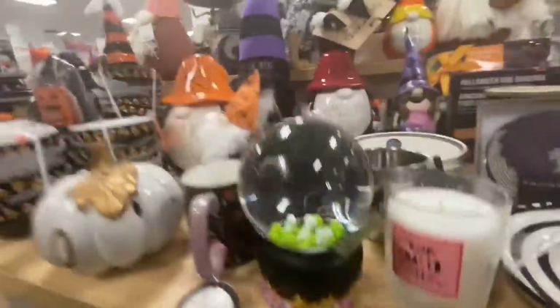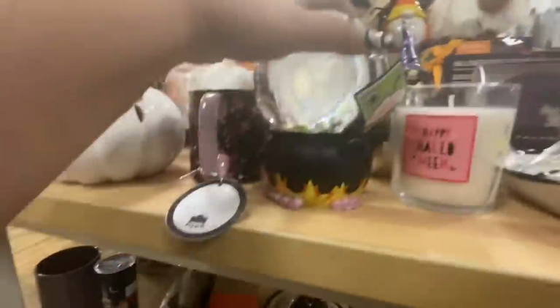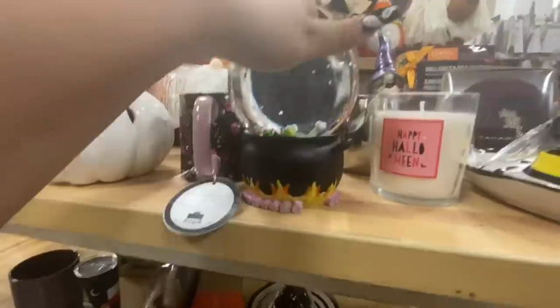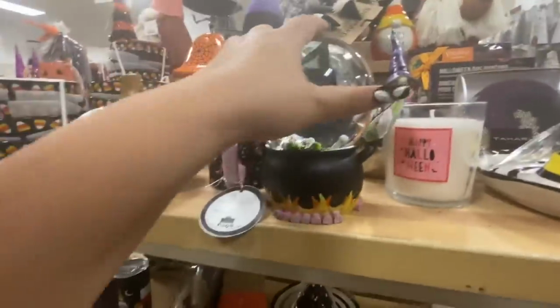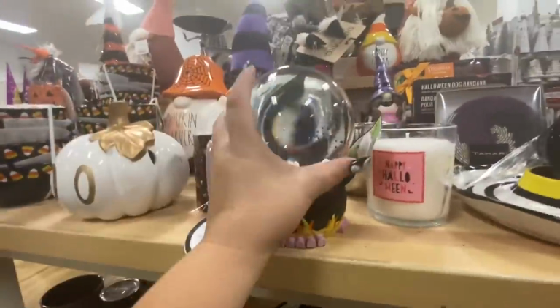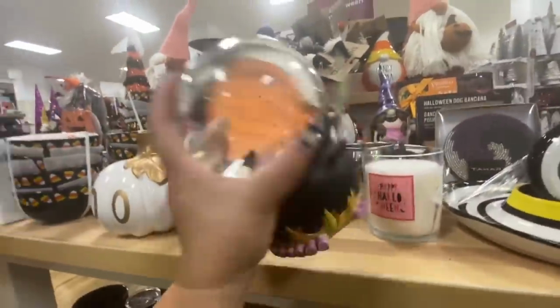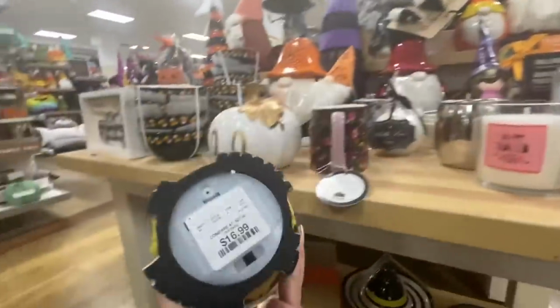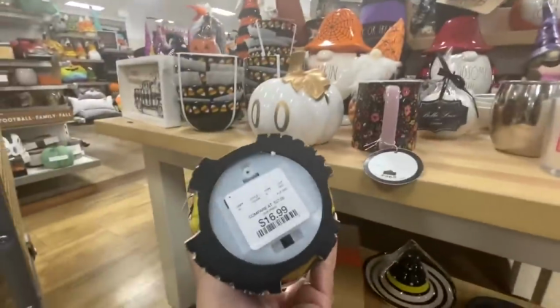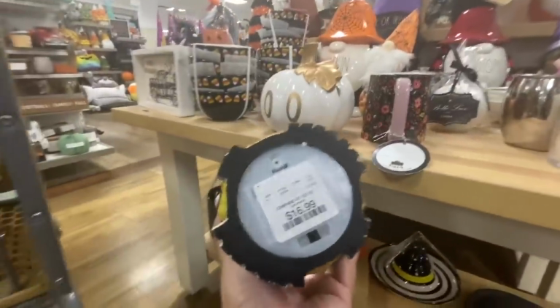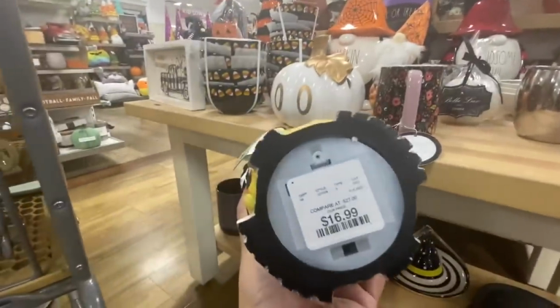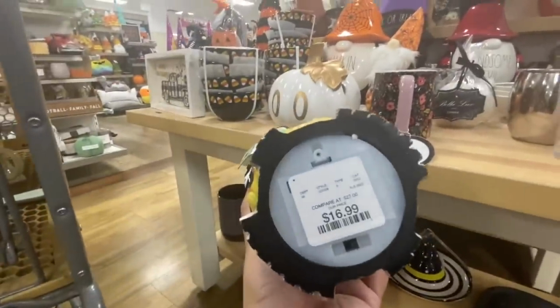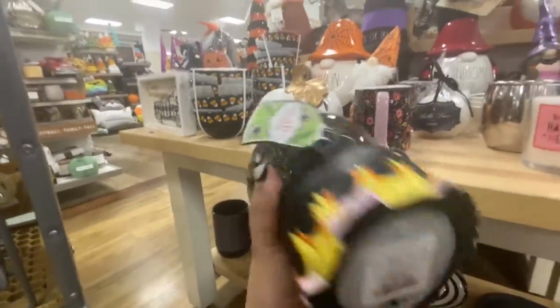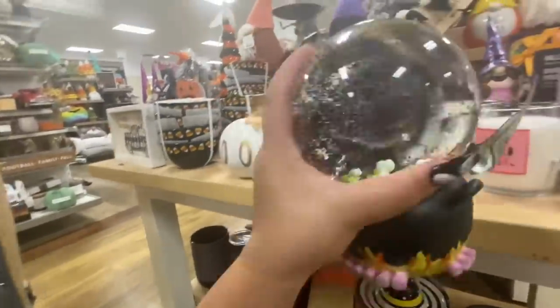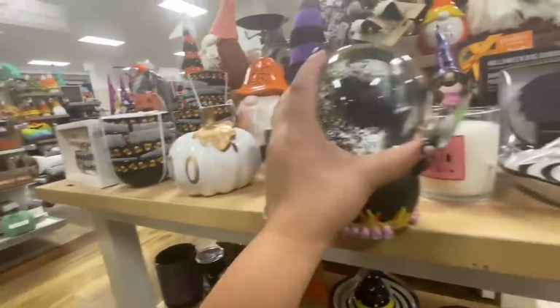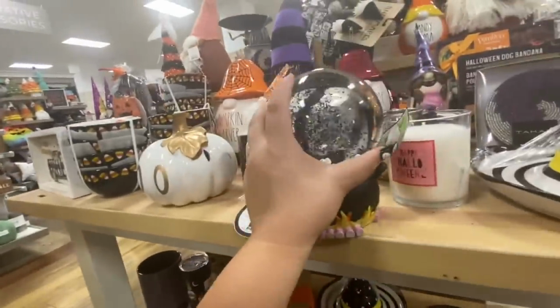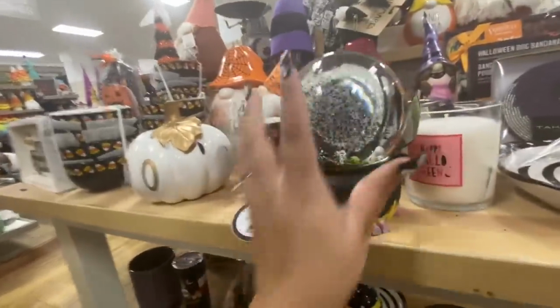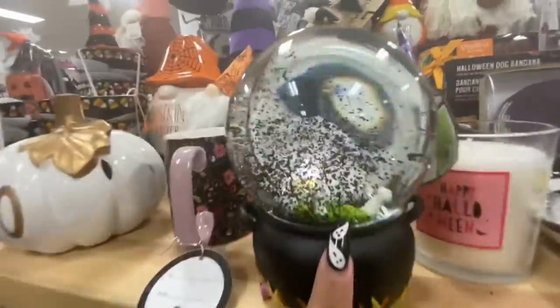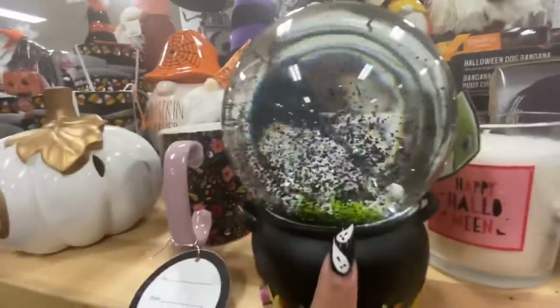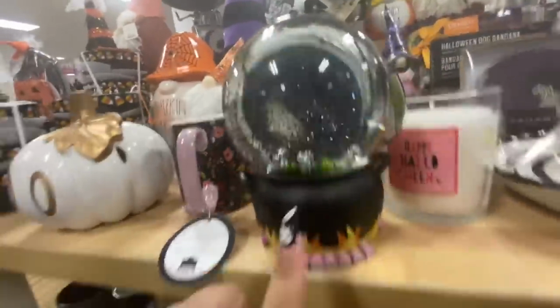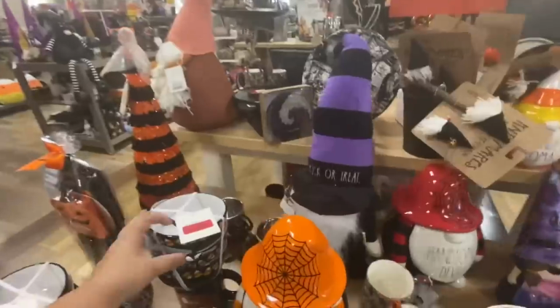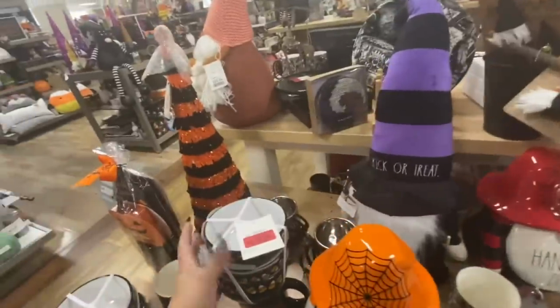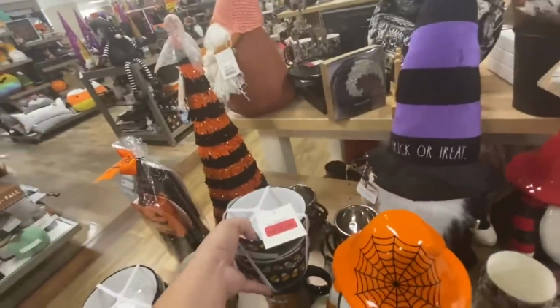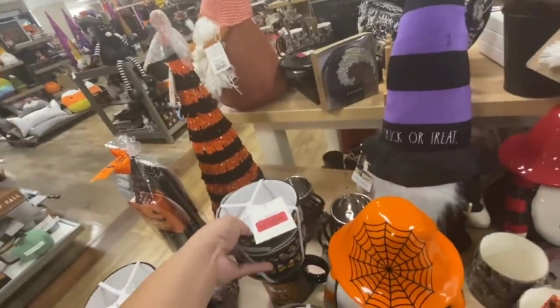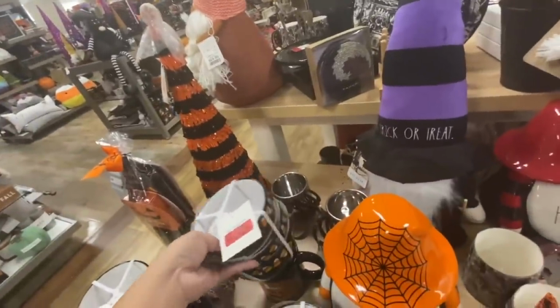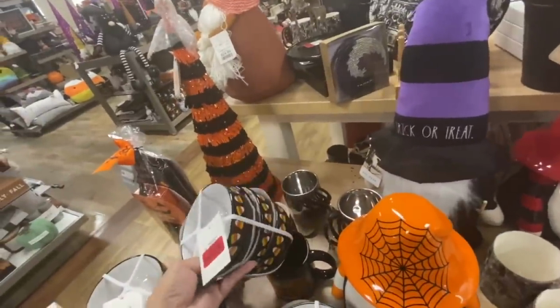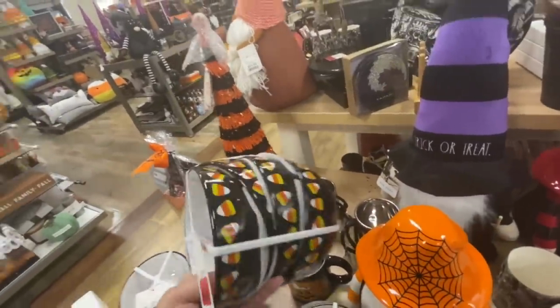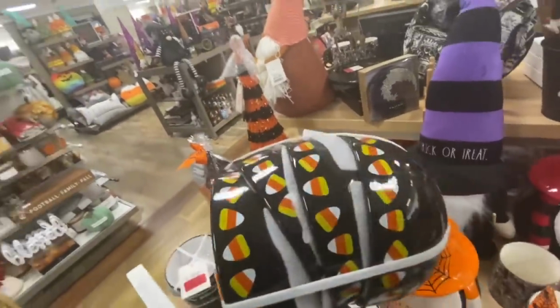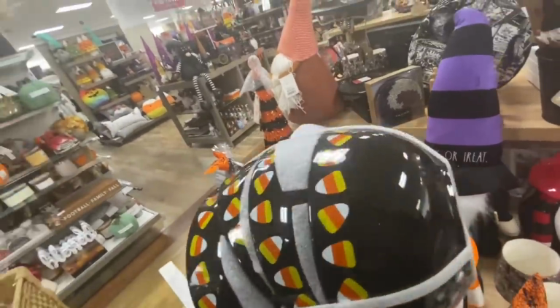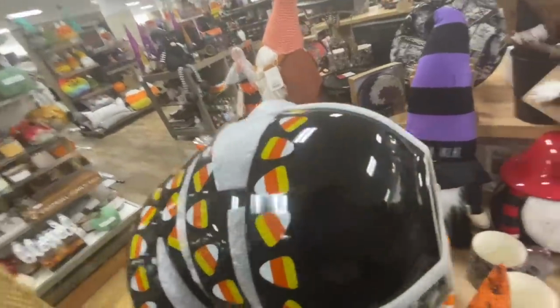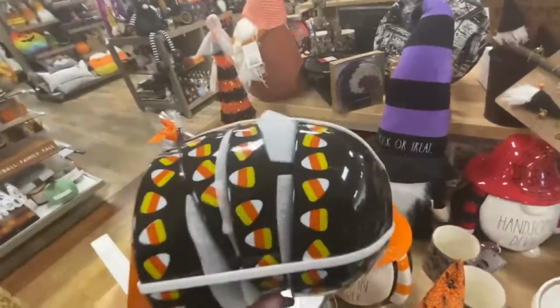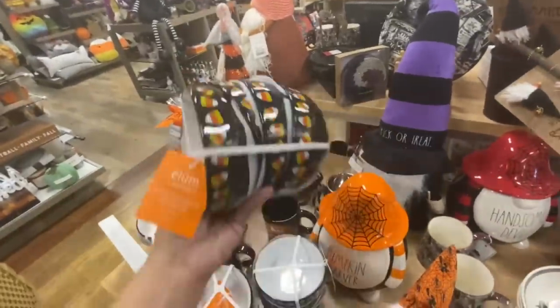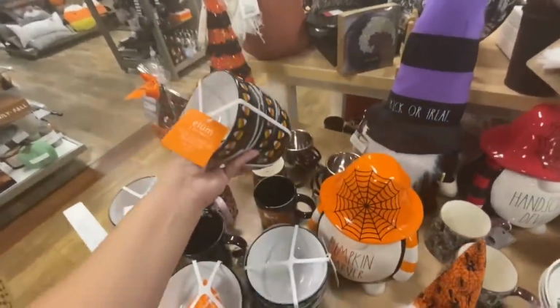They do have this snow globe with the cauldron — oh, it lights up! $16.99 and it has bones in there. And then this set of four candy corn bowls for ten dollars — they're cute.